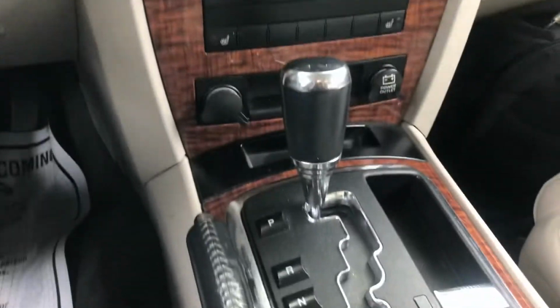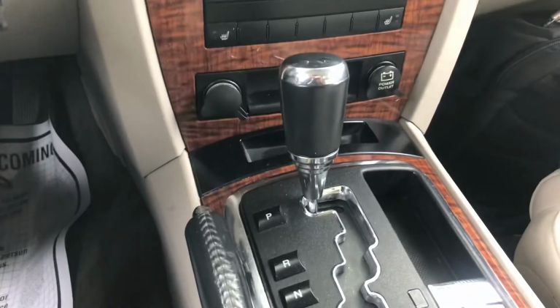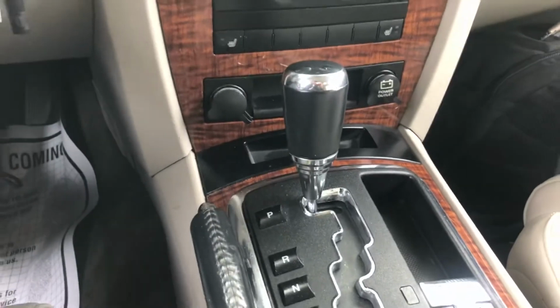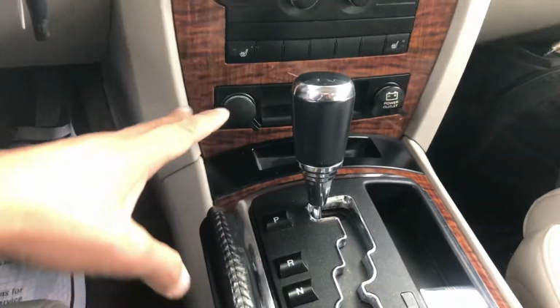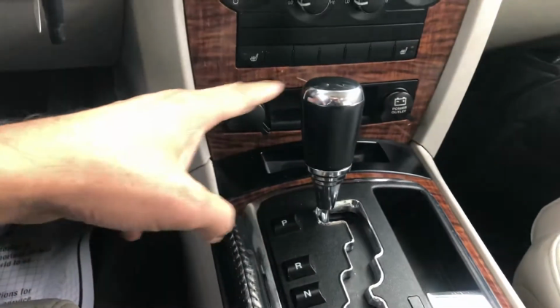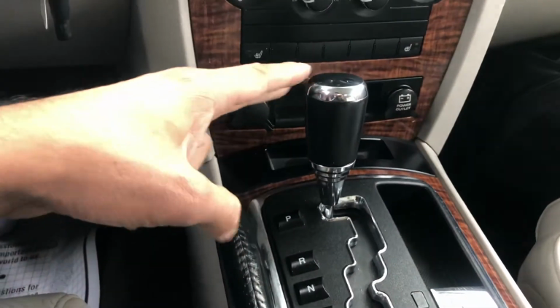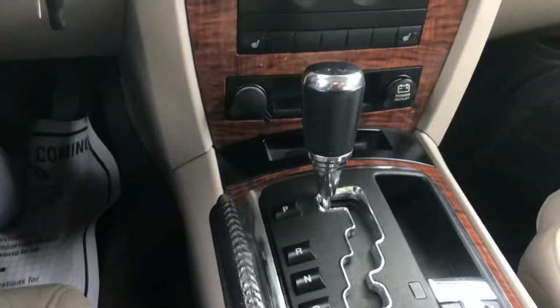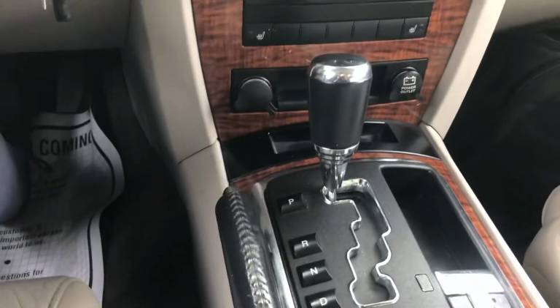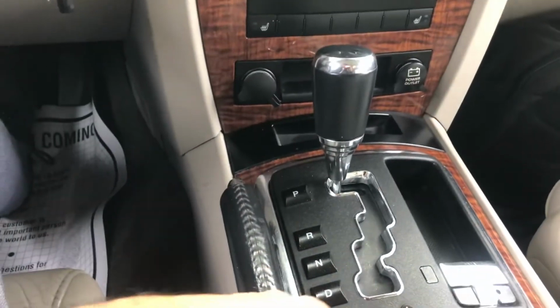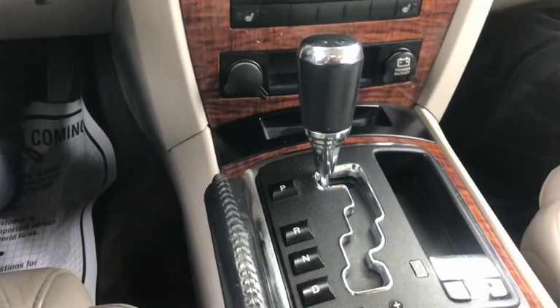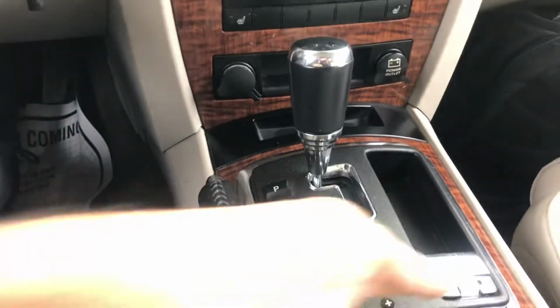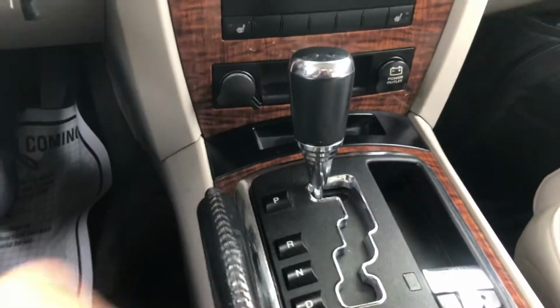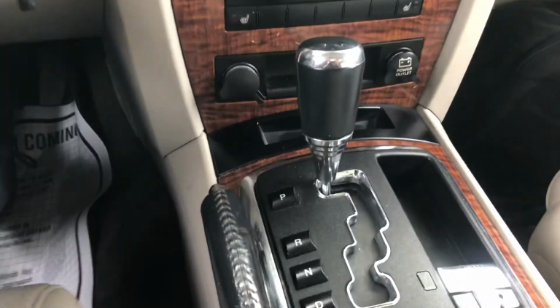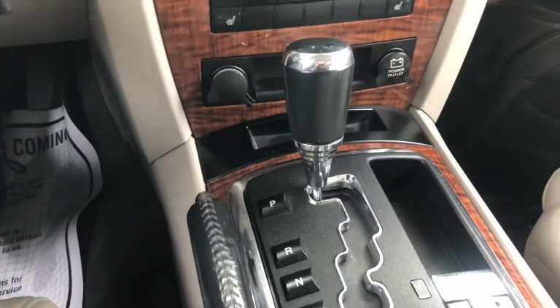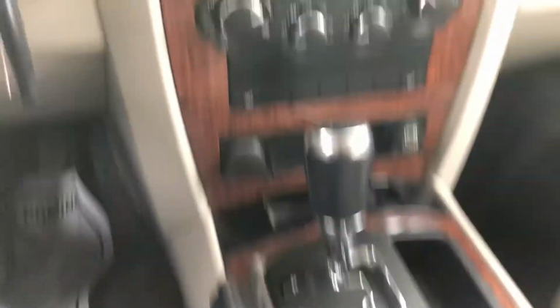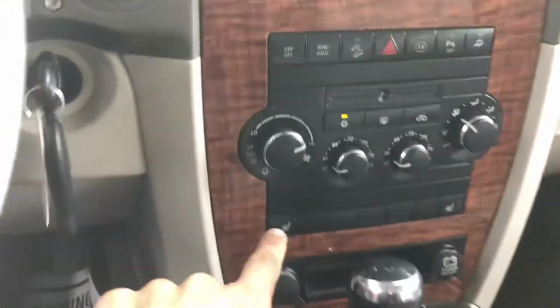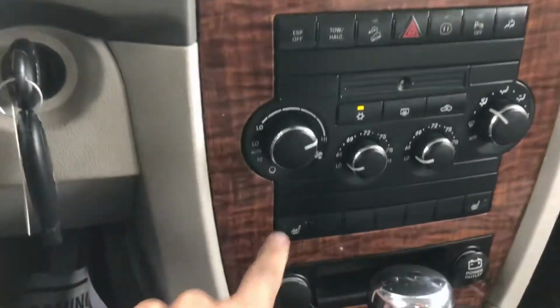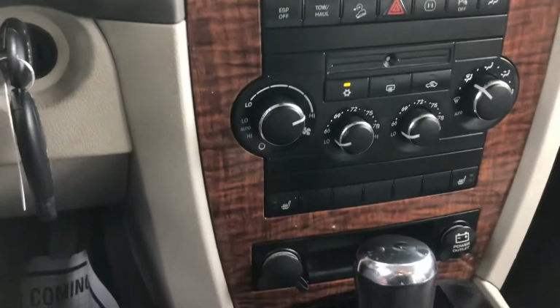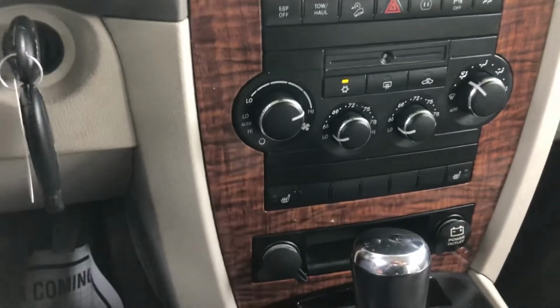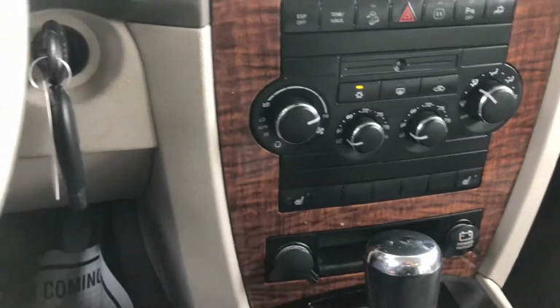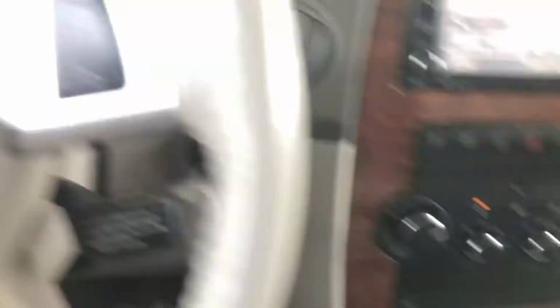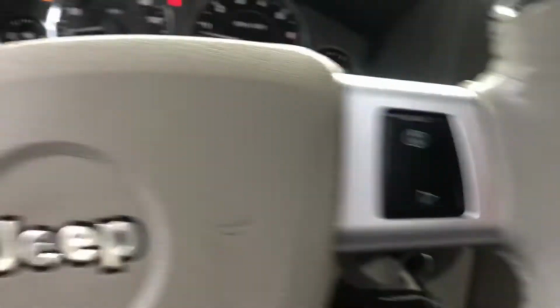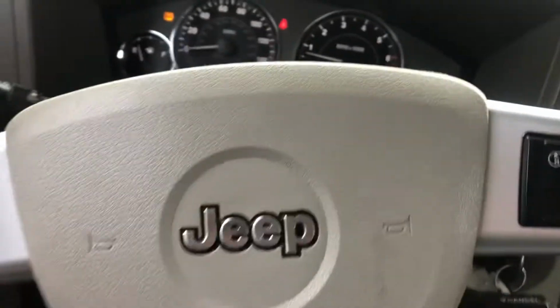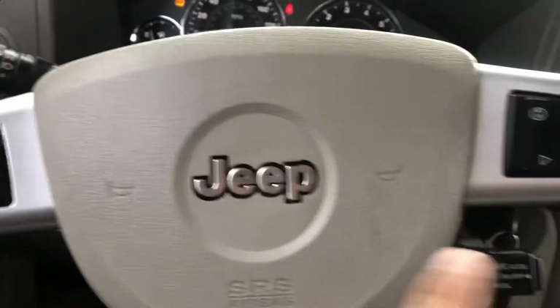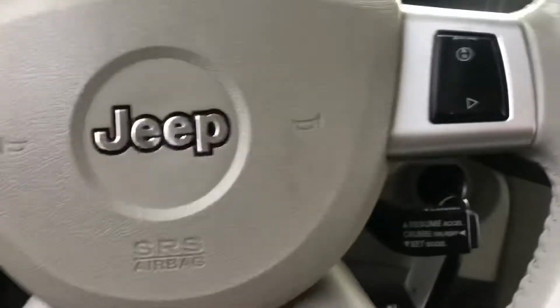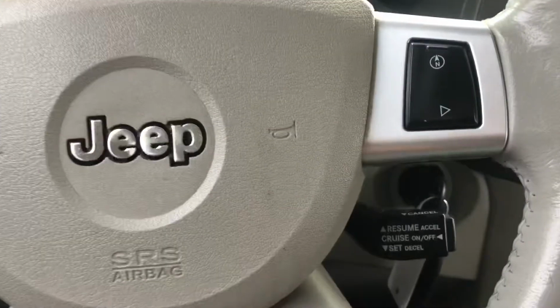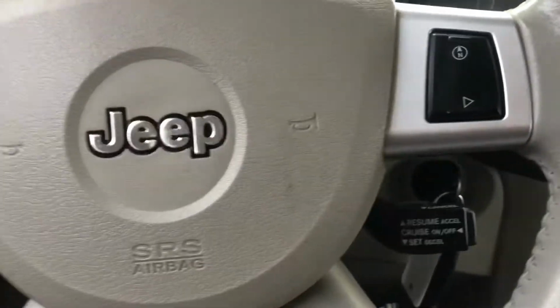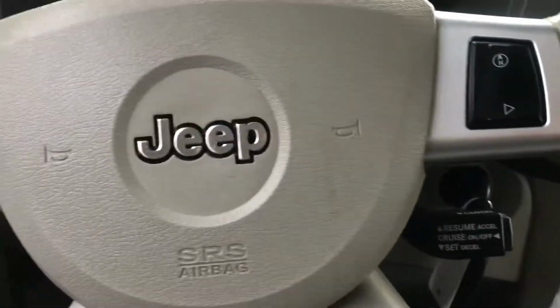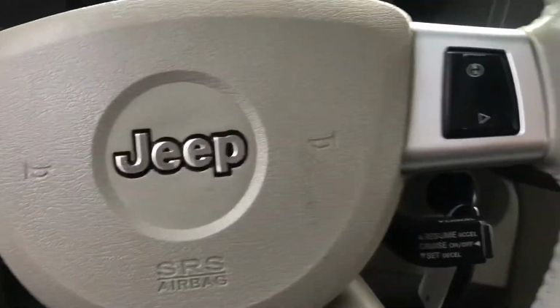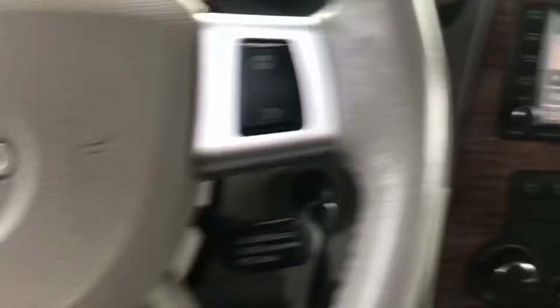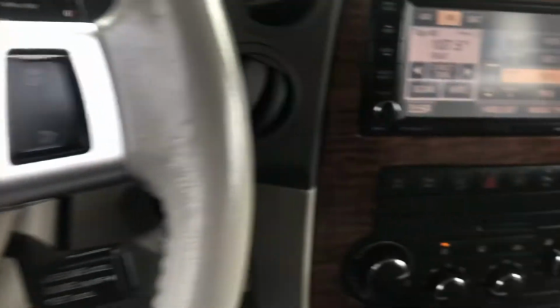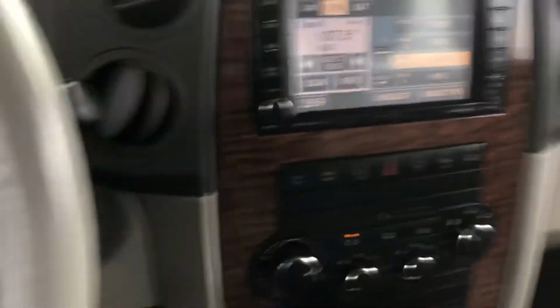Down here, you've got your automatic shifter, trip-tronic, four-low, heated seats, and steering wheel controls. You've got your cruise control and tilt steering also.